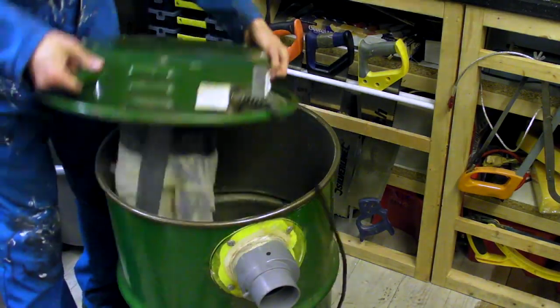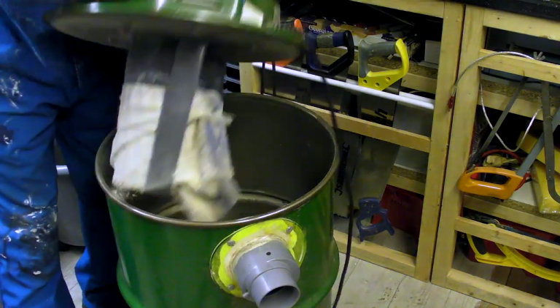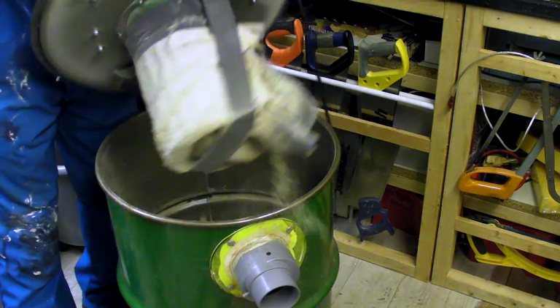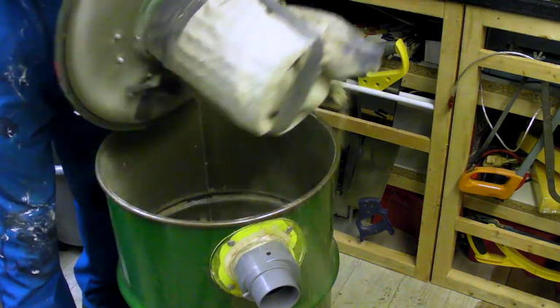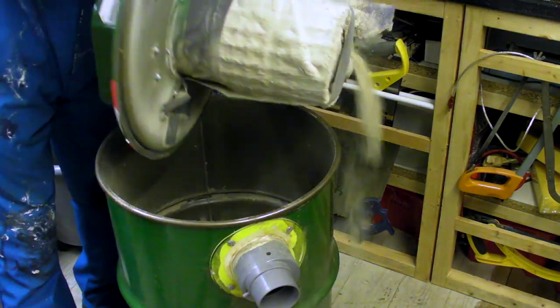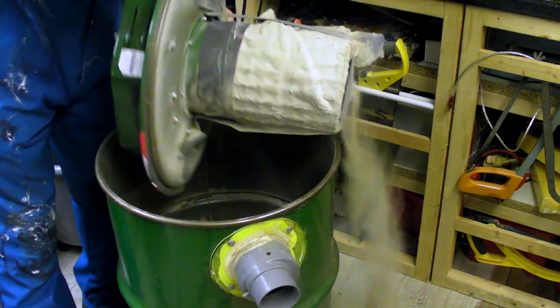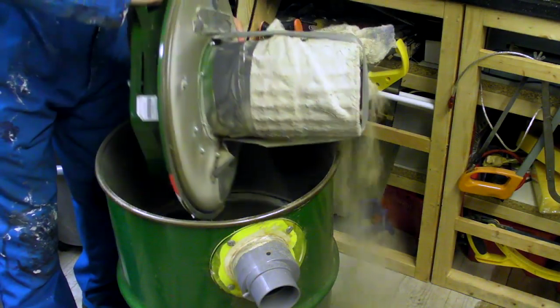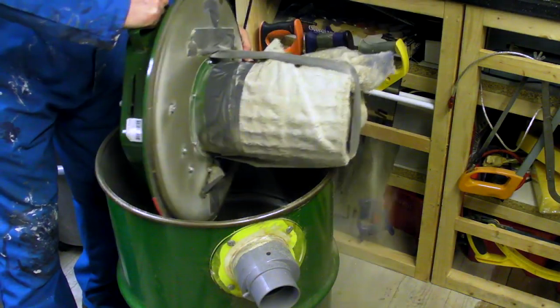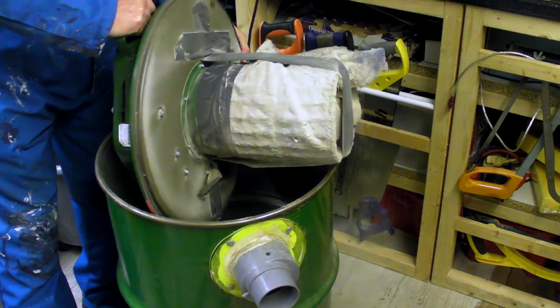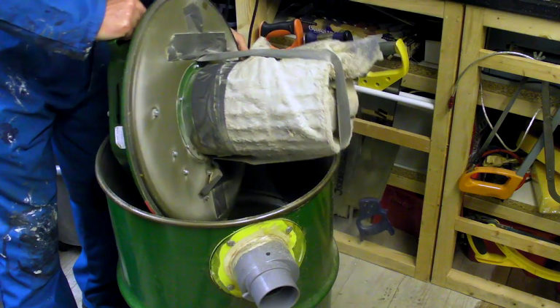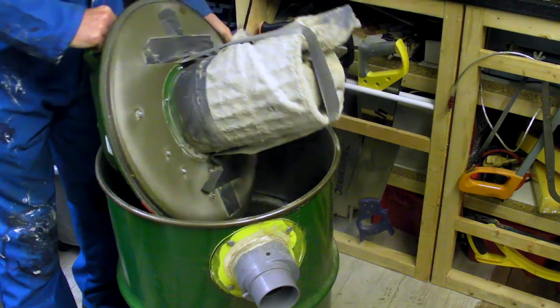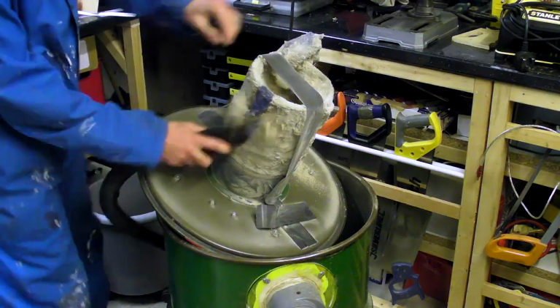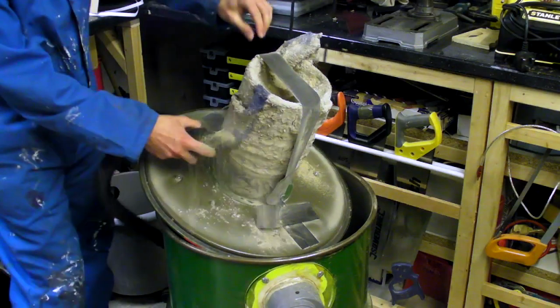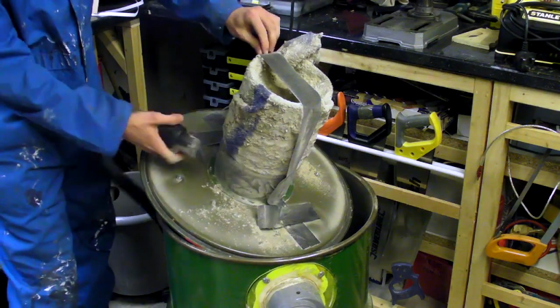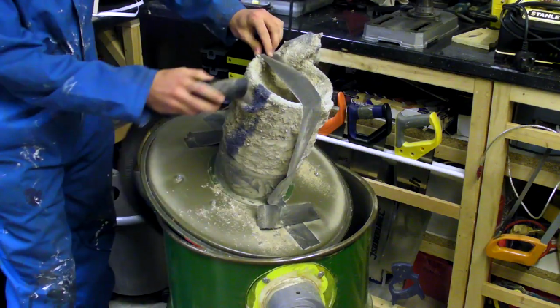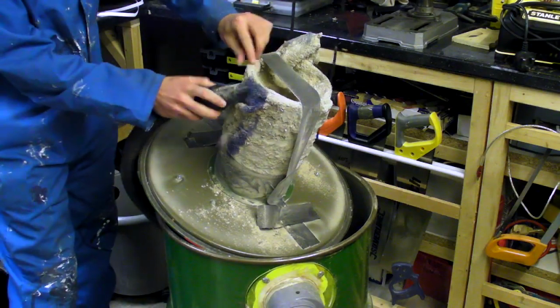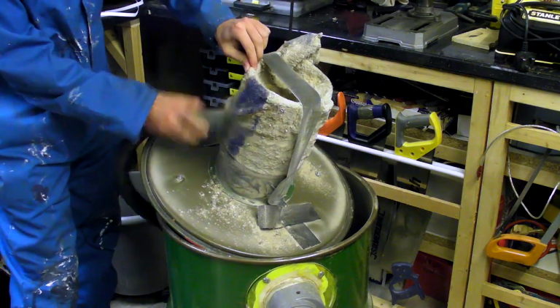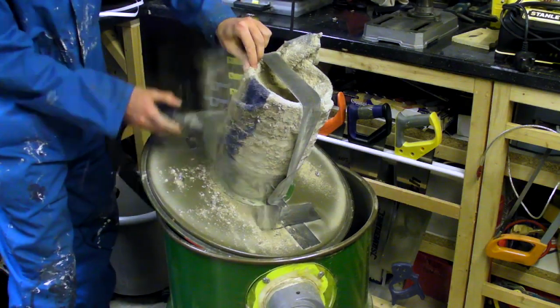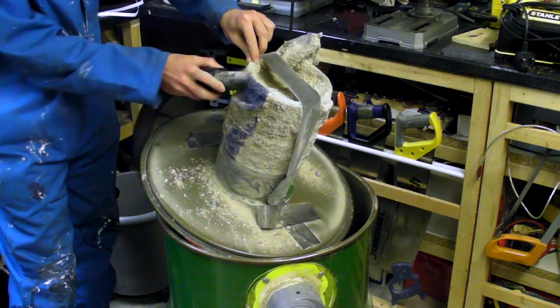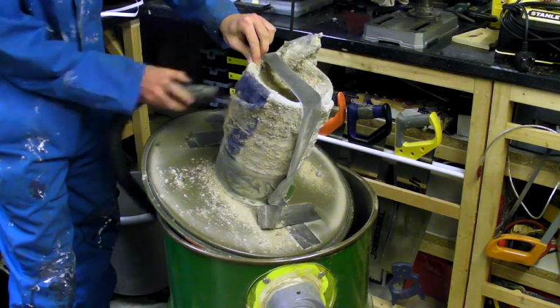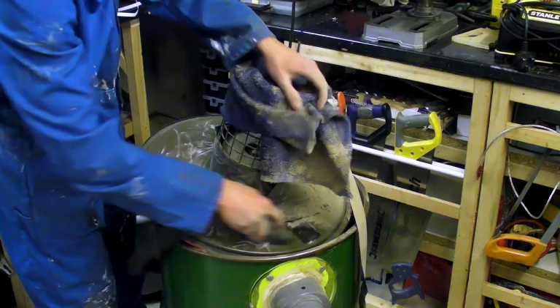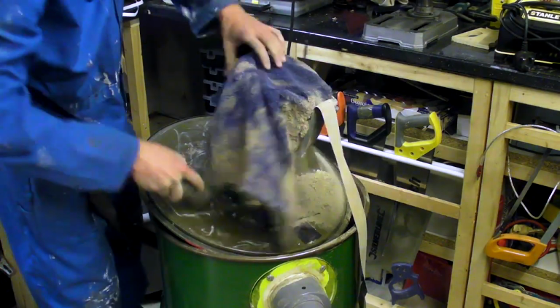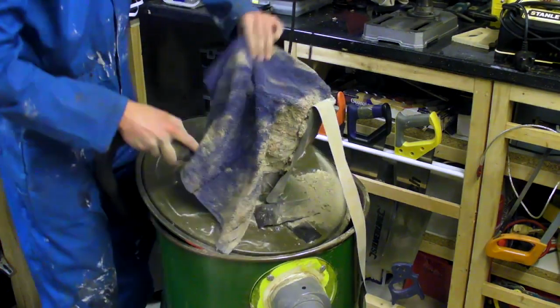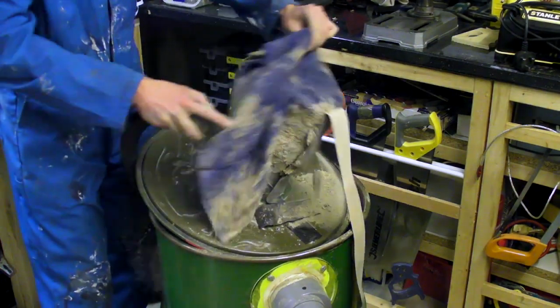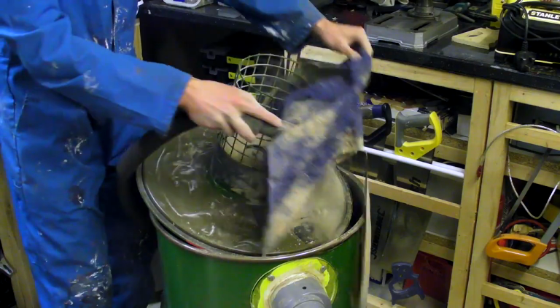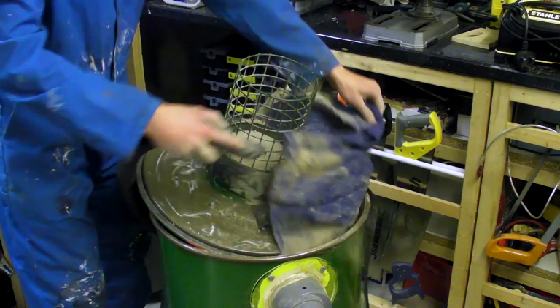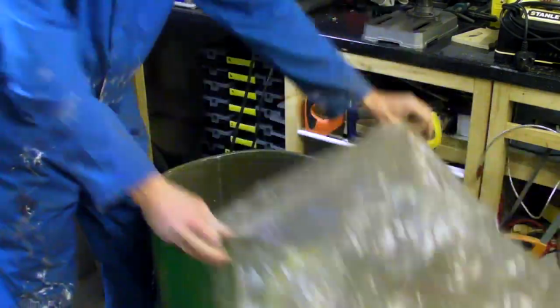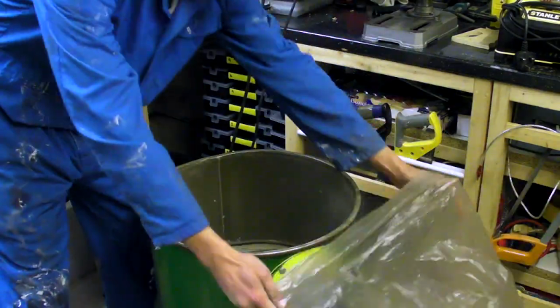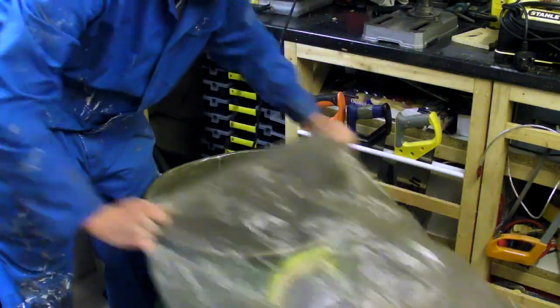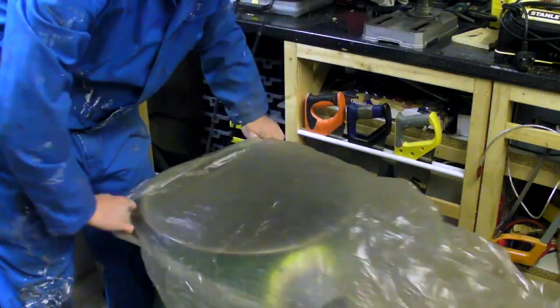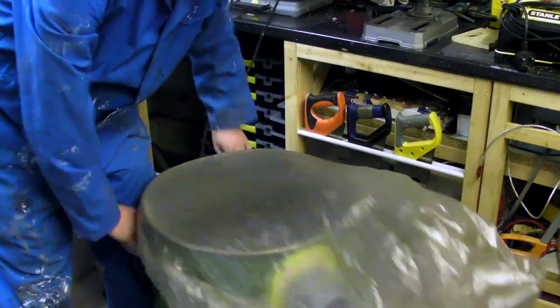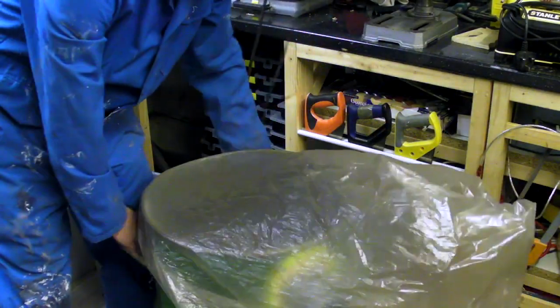I was given an old workshop extractor which came without a filter. The original would have used a bag, and I had fashioned one from an old bath towel, which was not filtering to a decent standard.